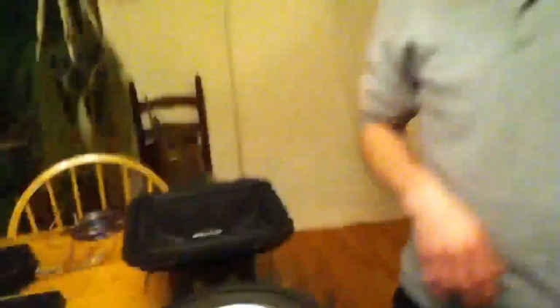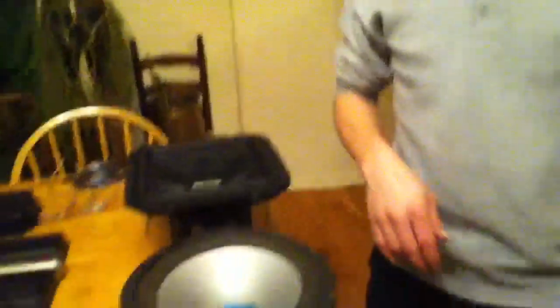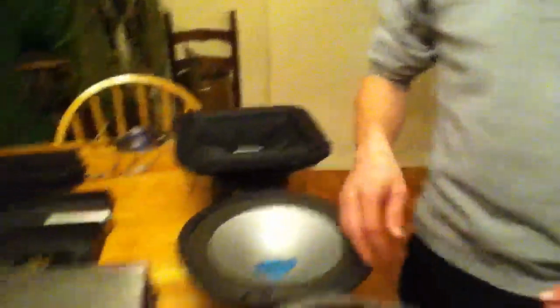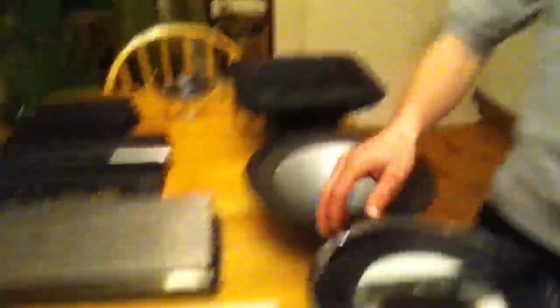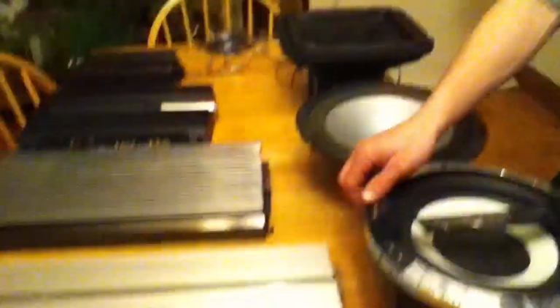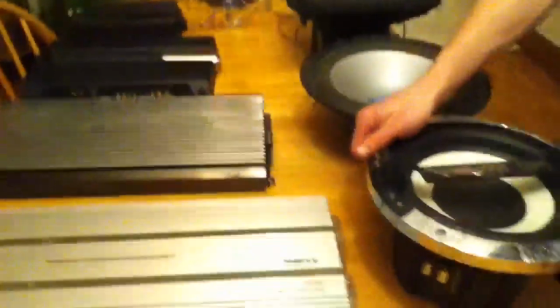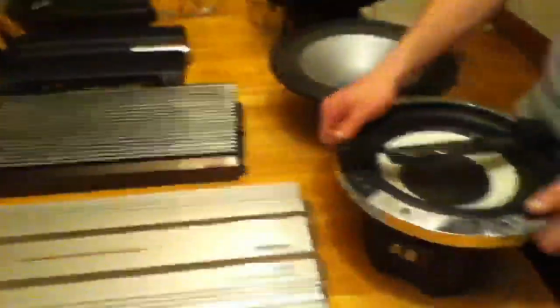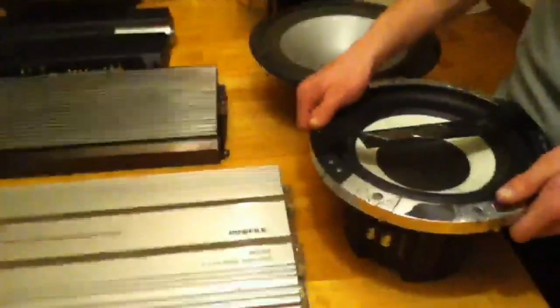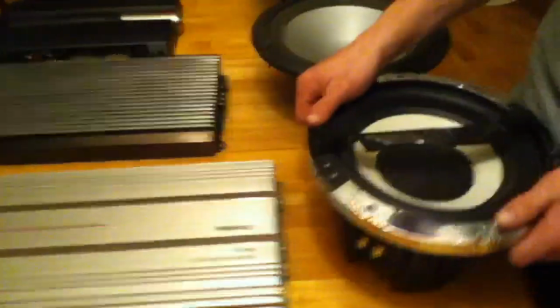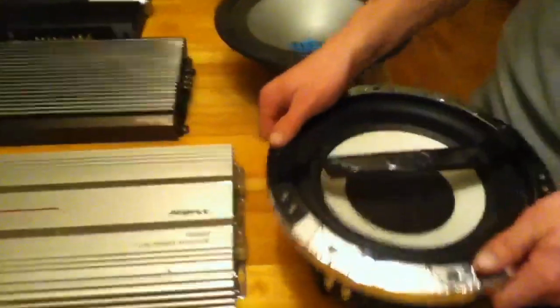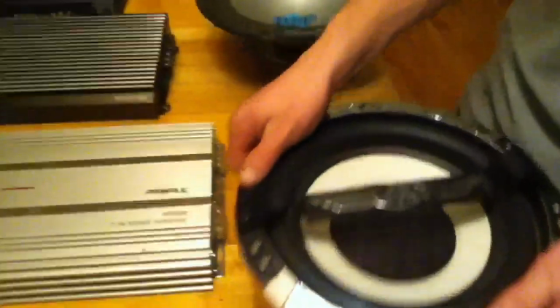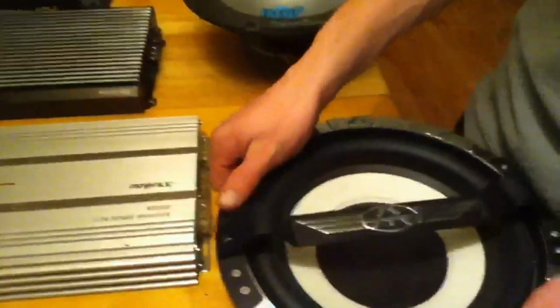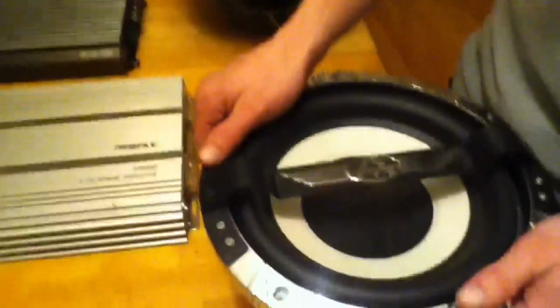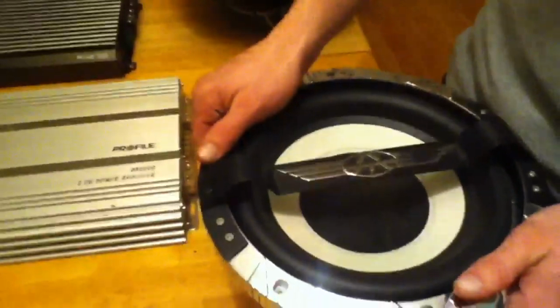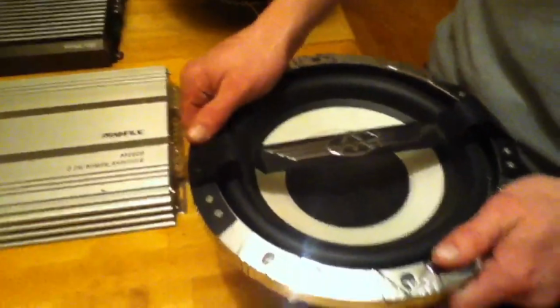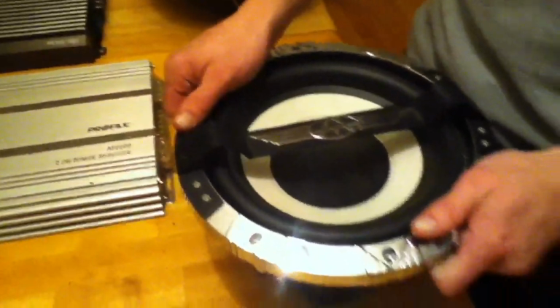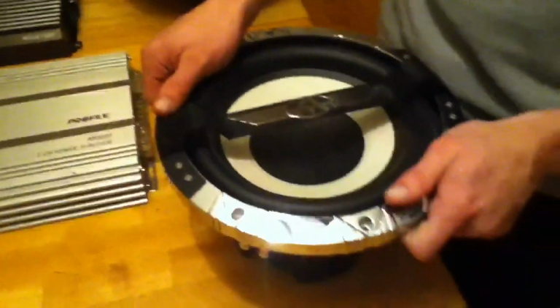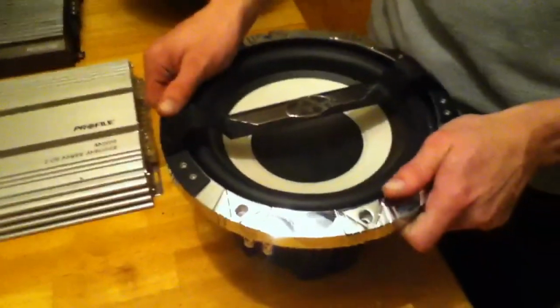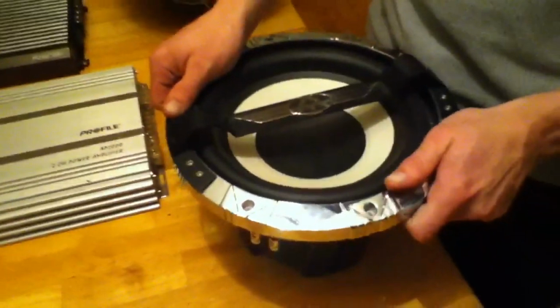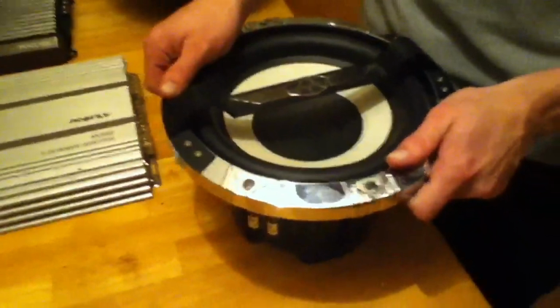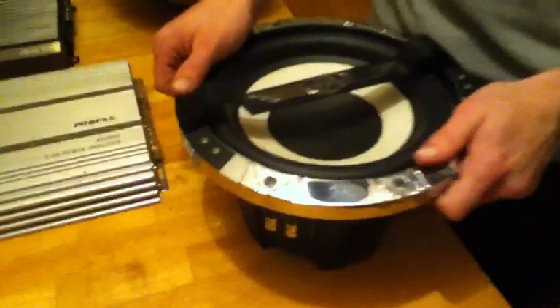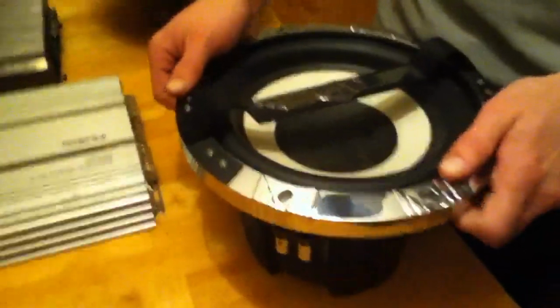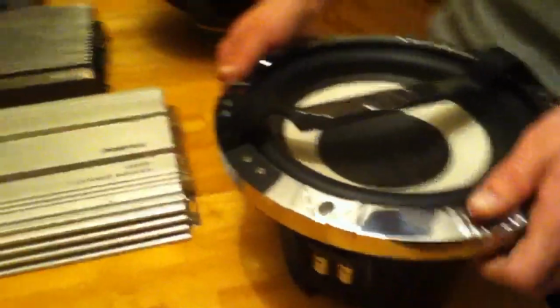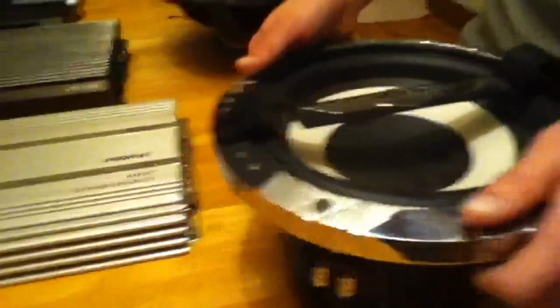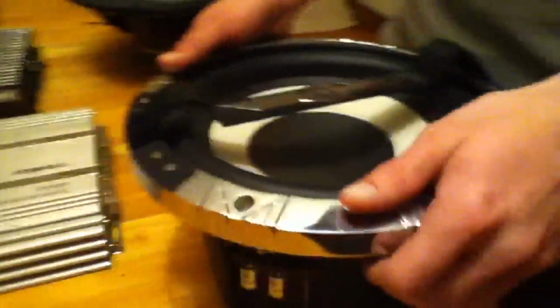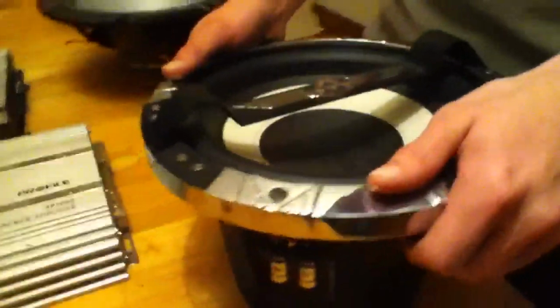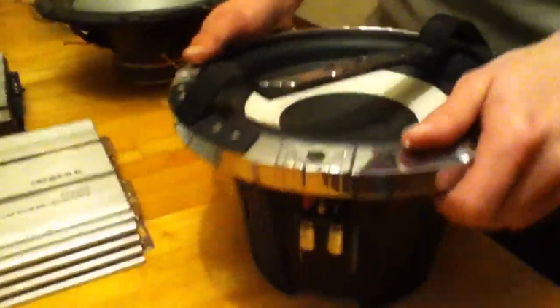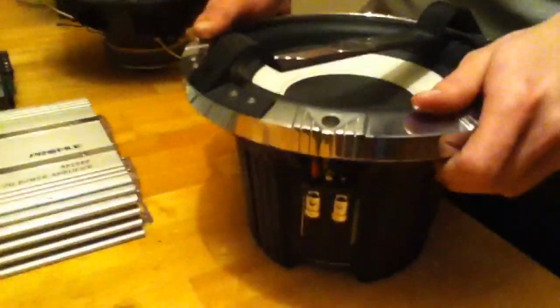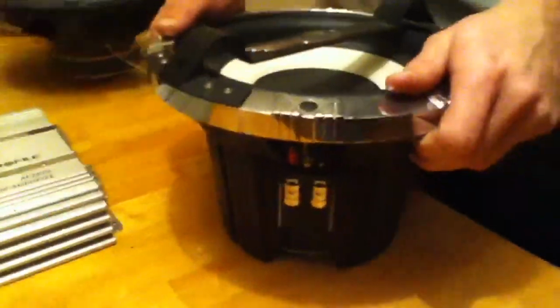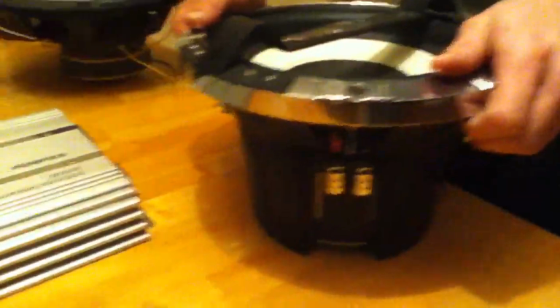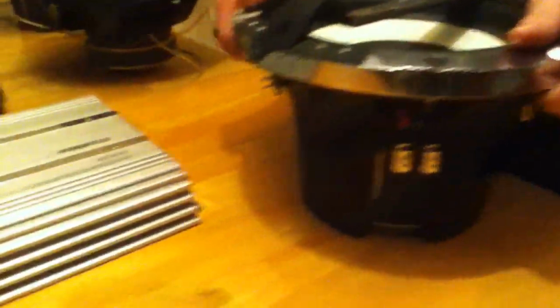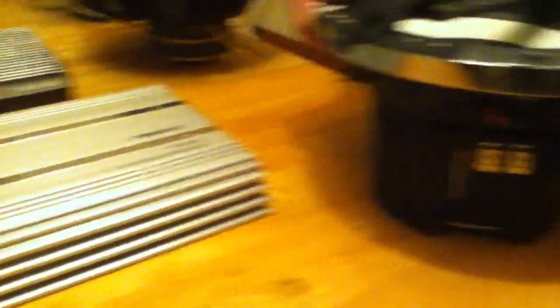Alright, we're going to wire a dual voice coil subwoofer, 2 ohm, to a stereo 2-channel amplifier.